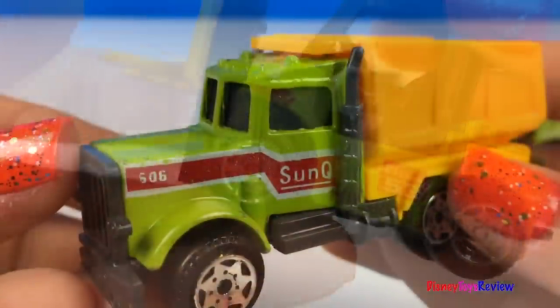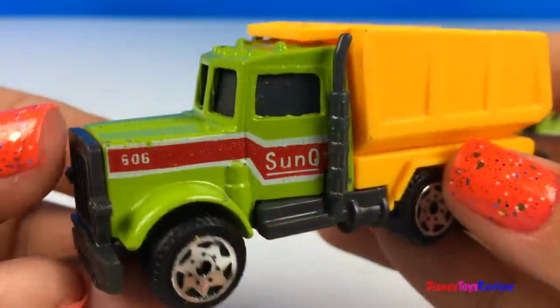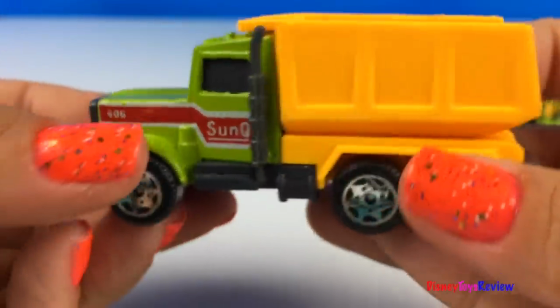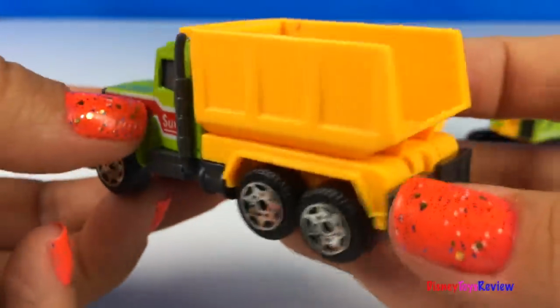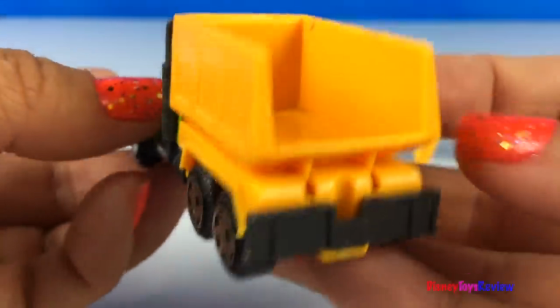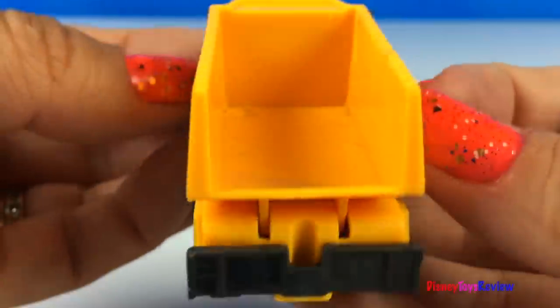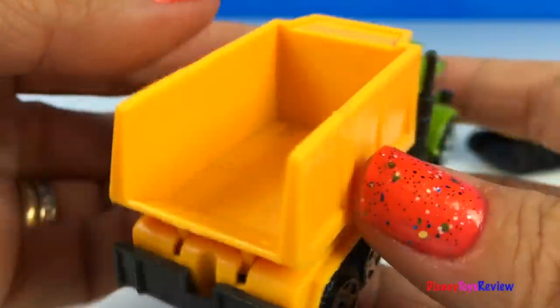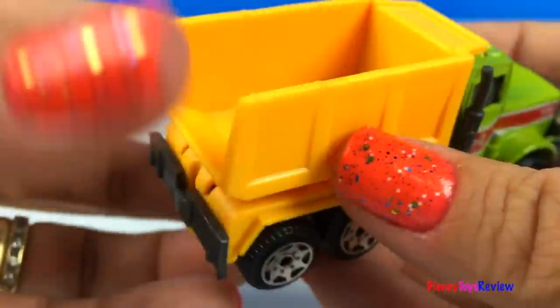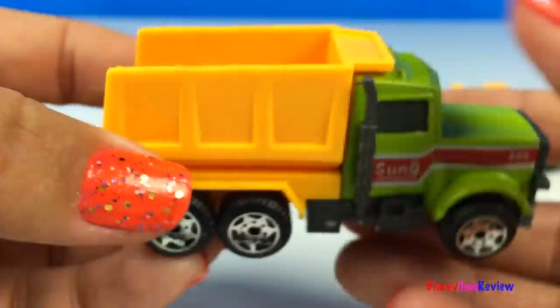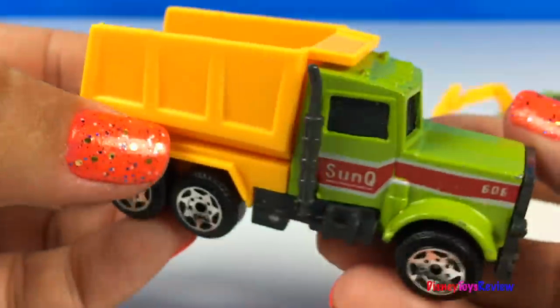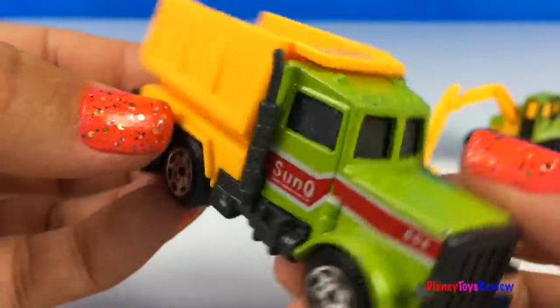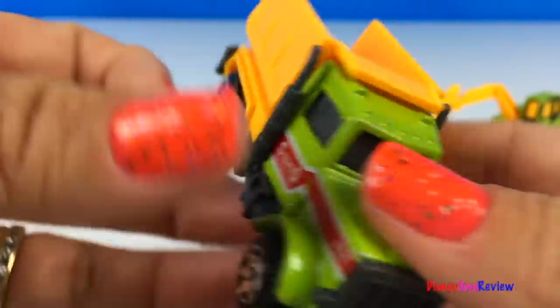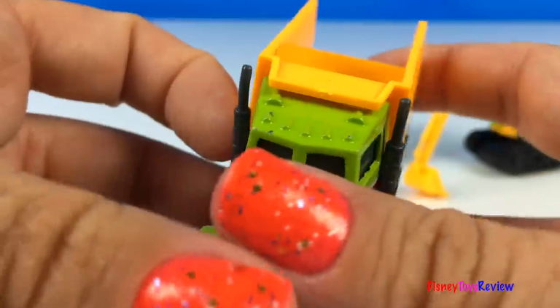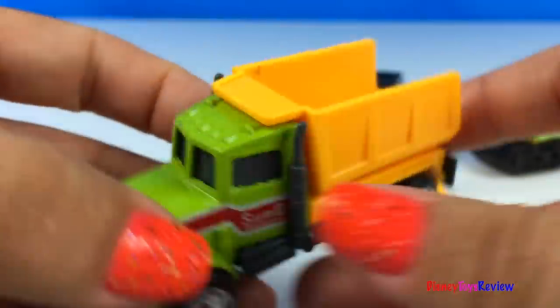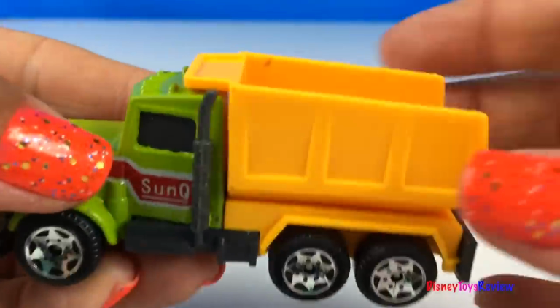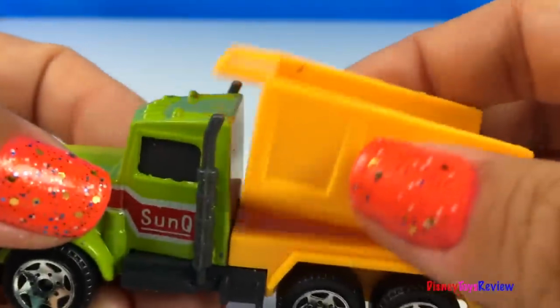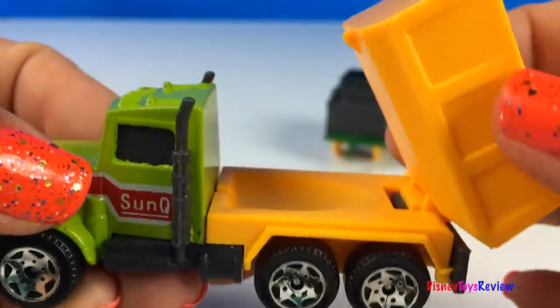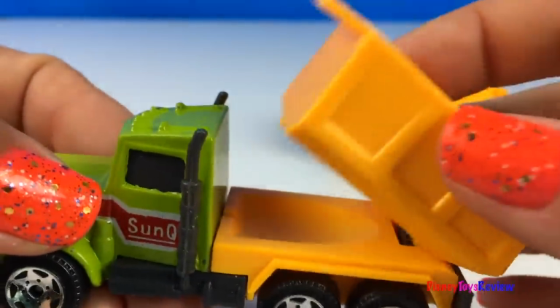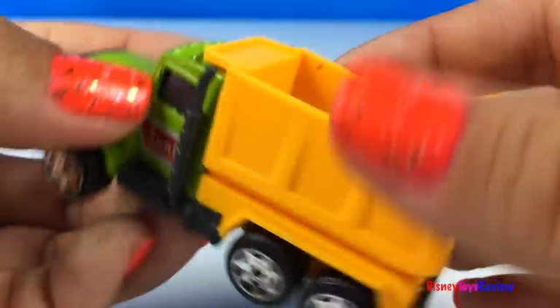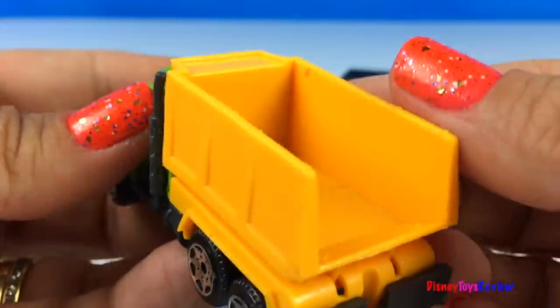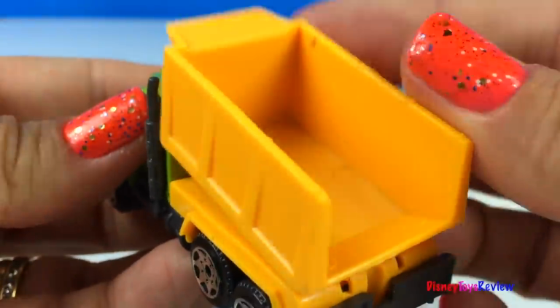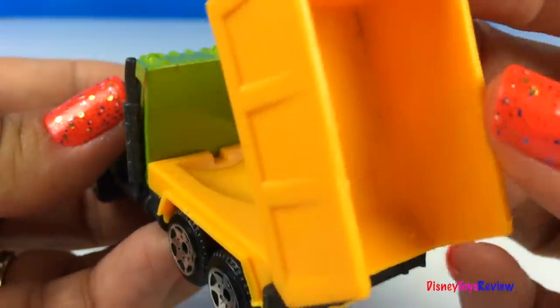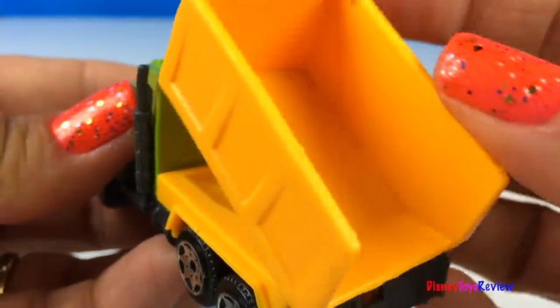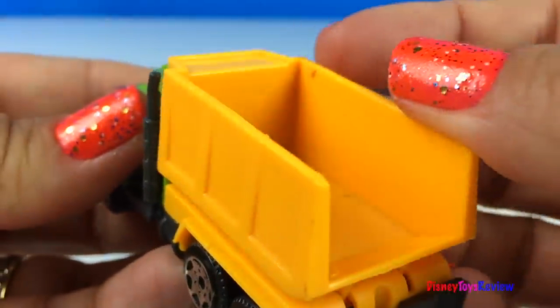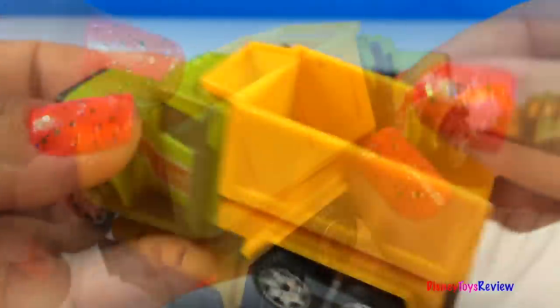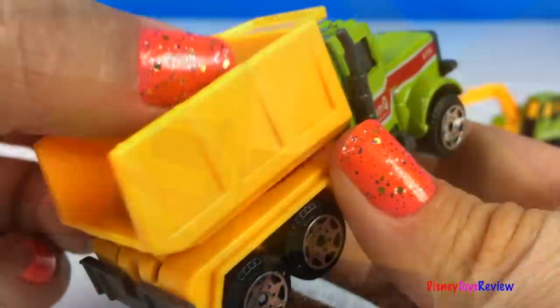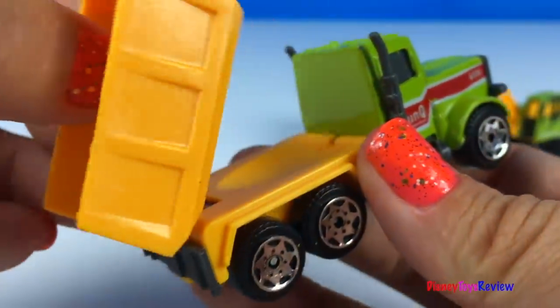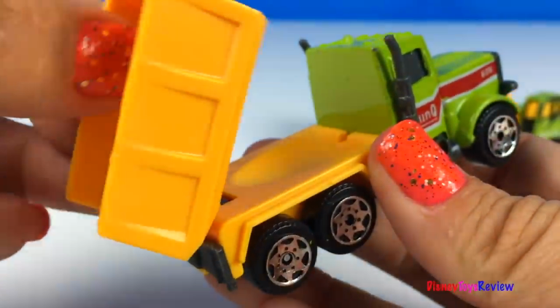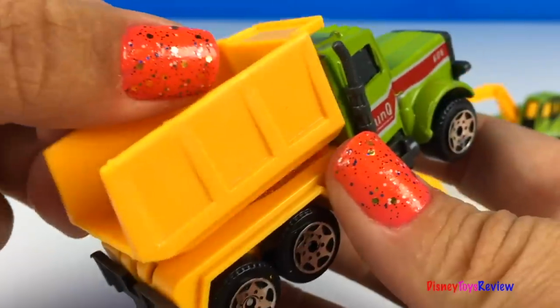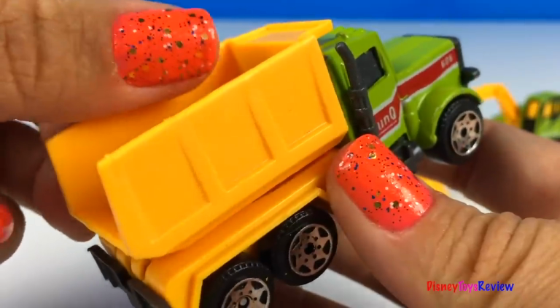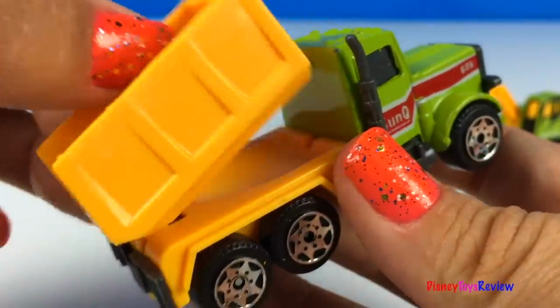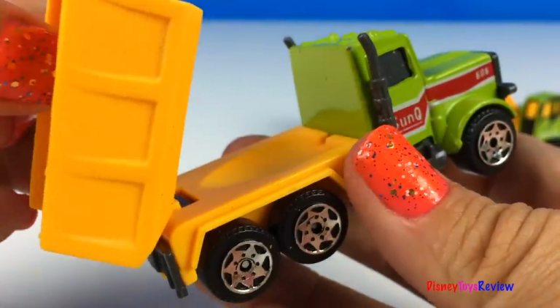Here we have a dump truck! Wow! The truck bed really raises and lowers!